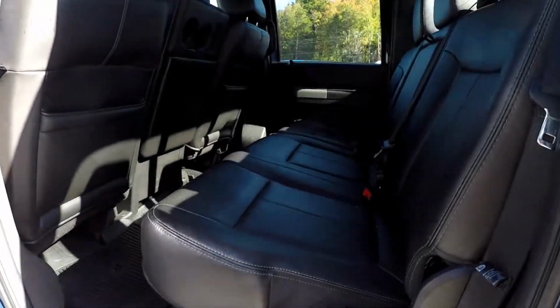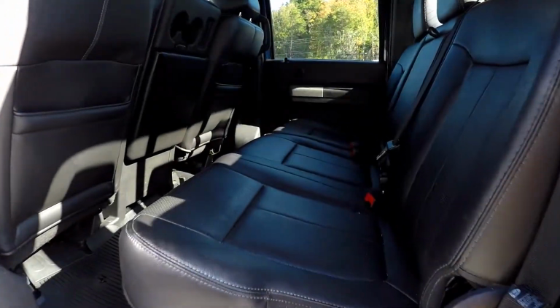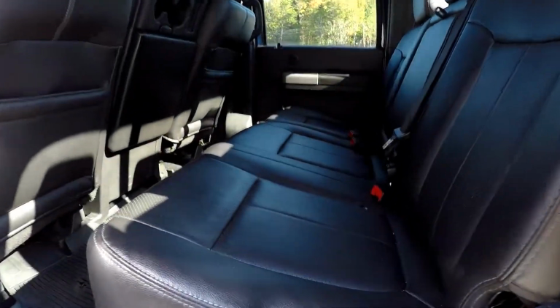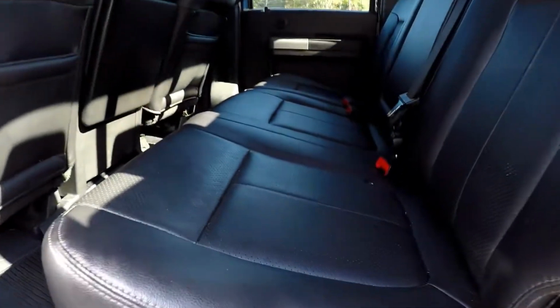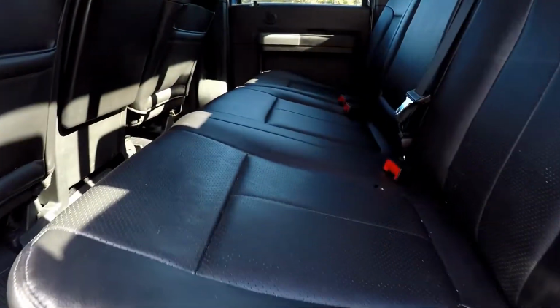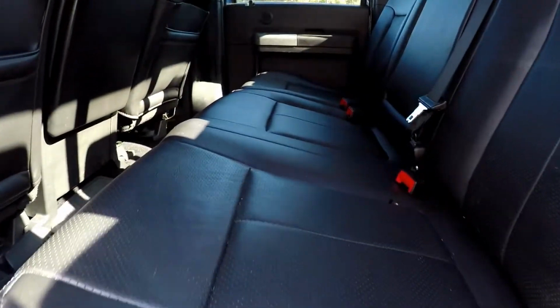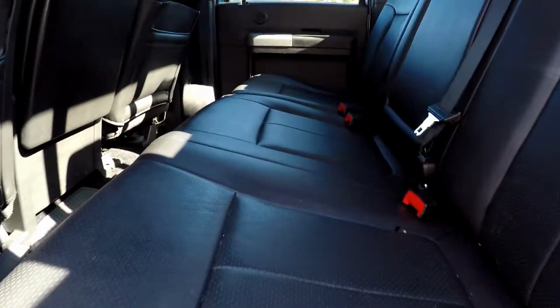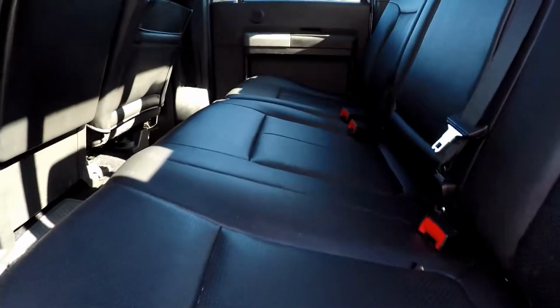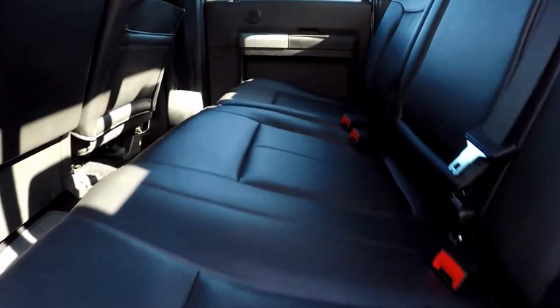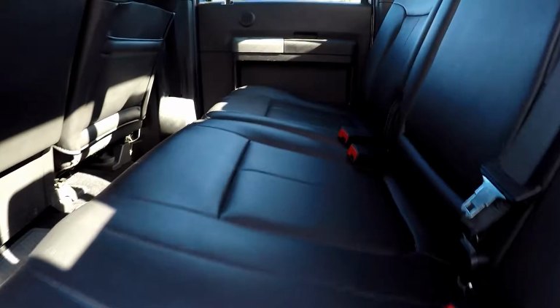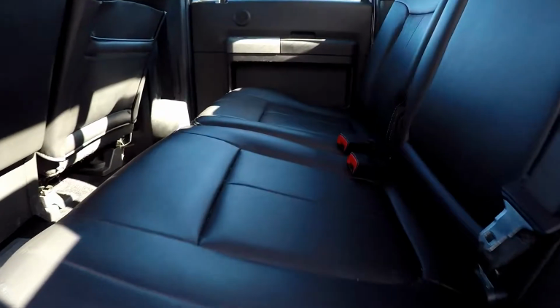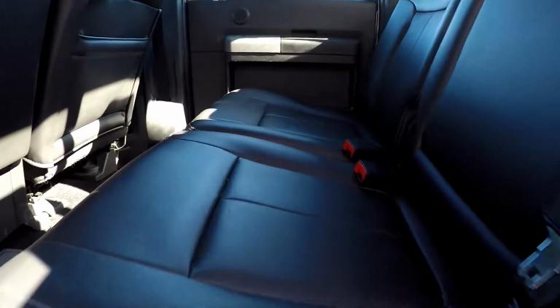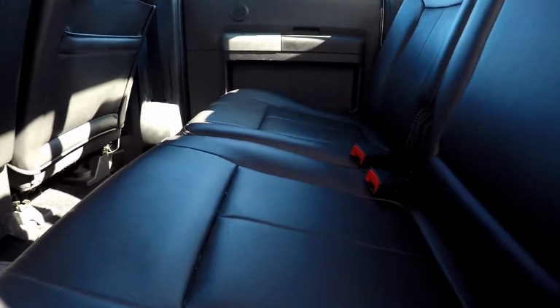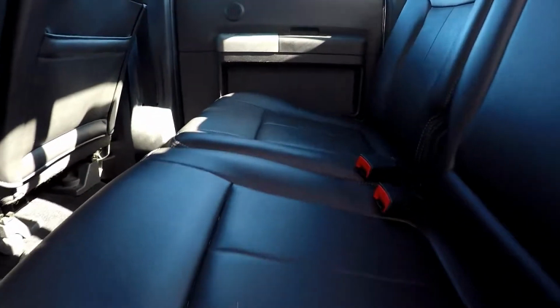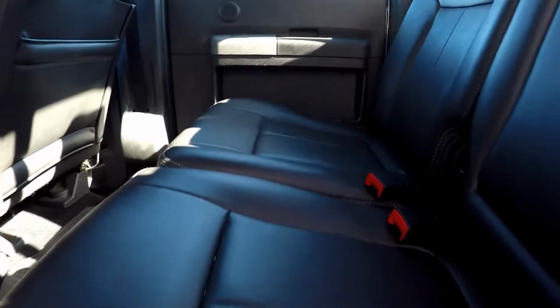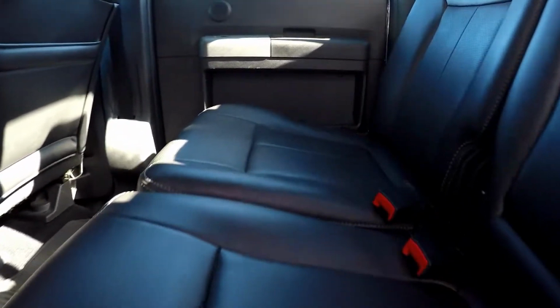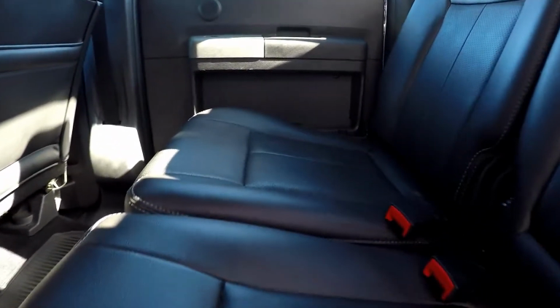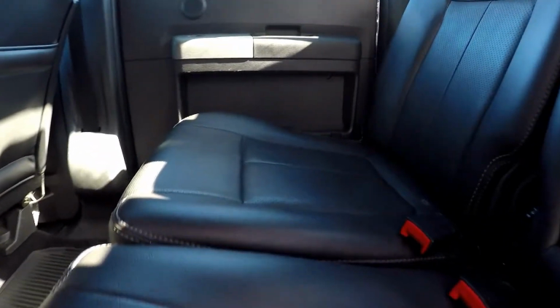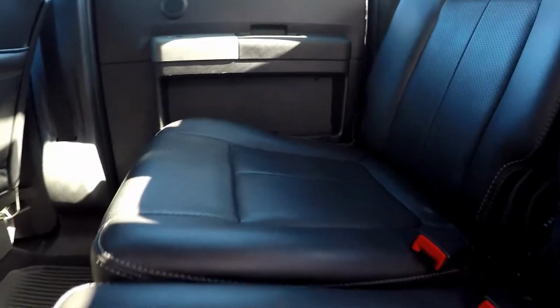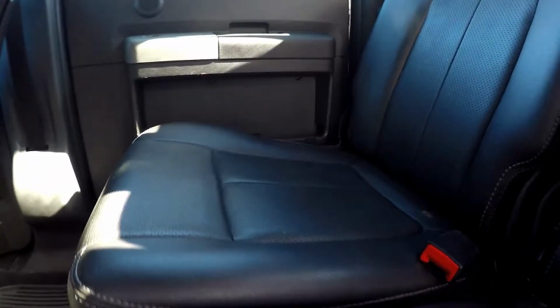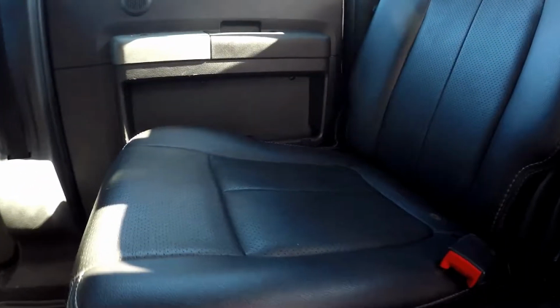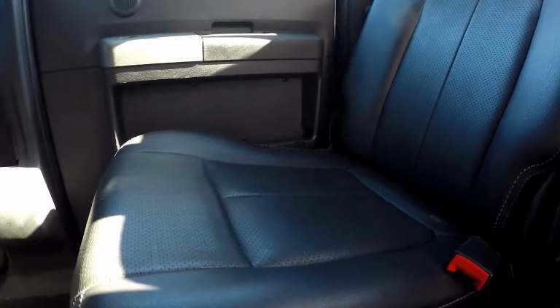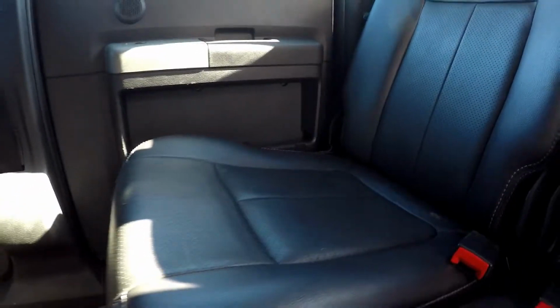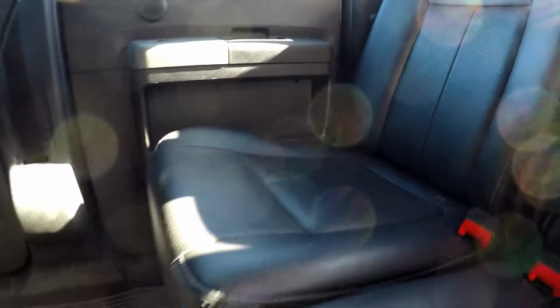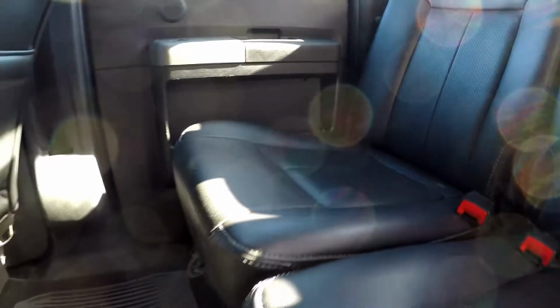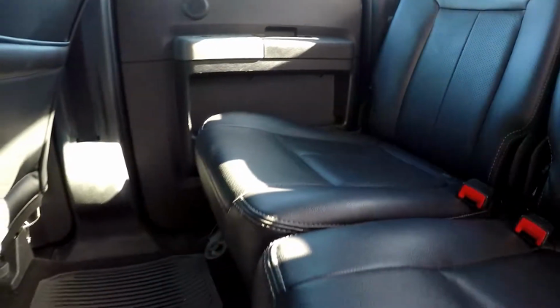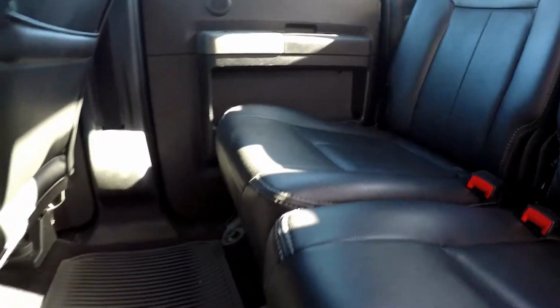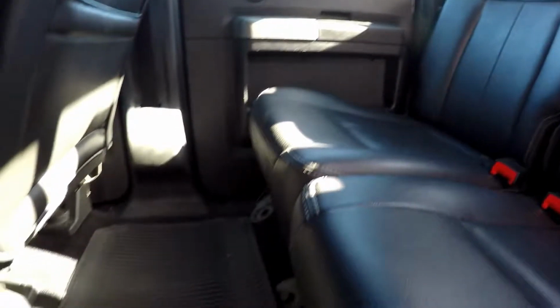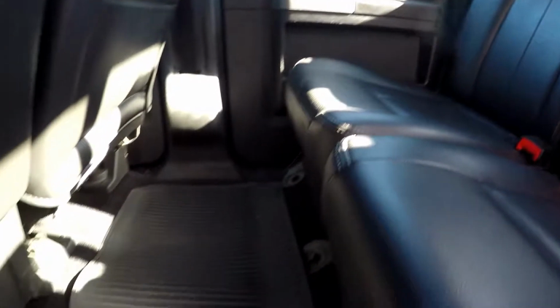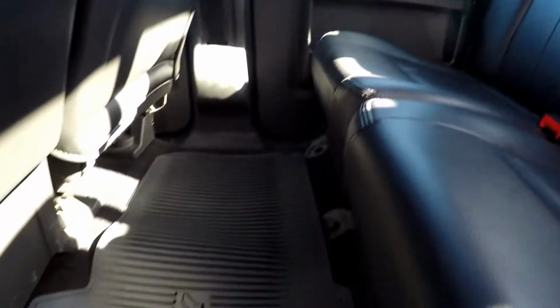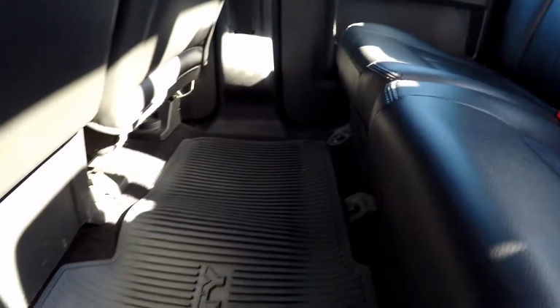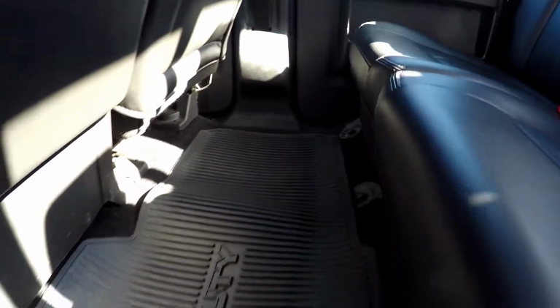You're just gonna be looking for any scratches, scrapes, stains, anything like that. For the most part everything's gonna look good with these back seats. Floors with mats also look good.